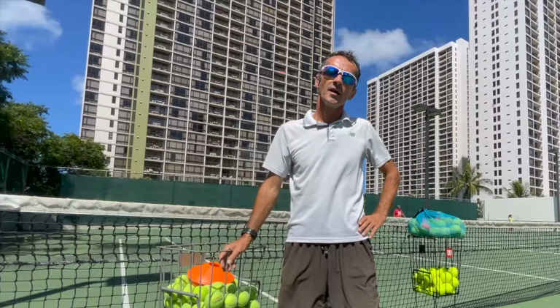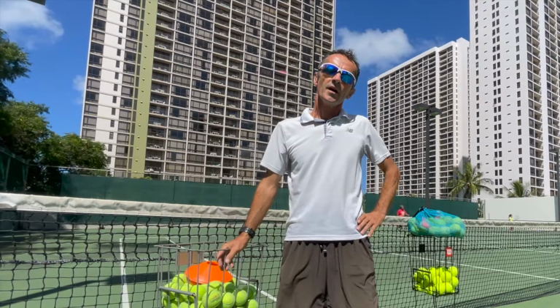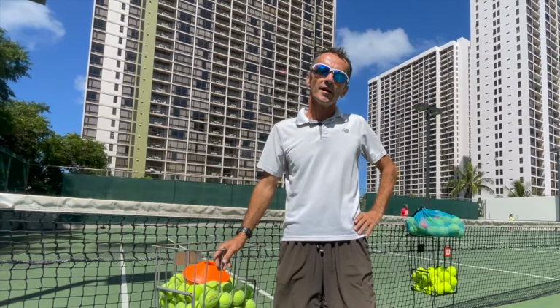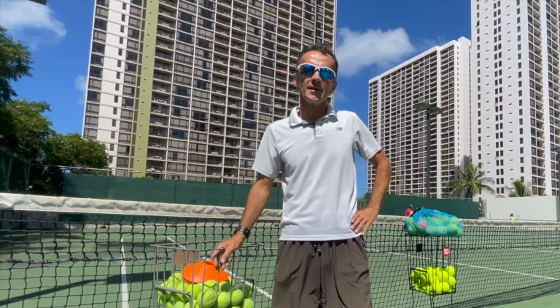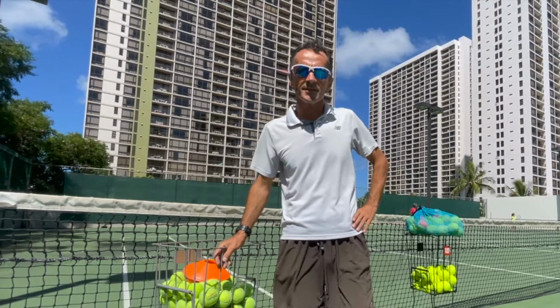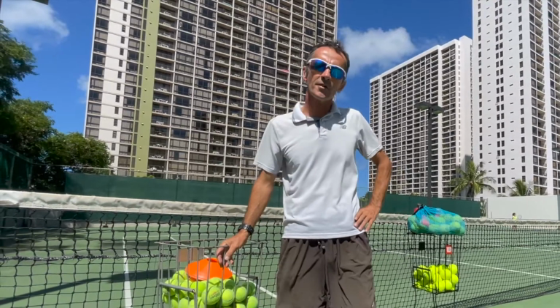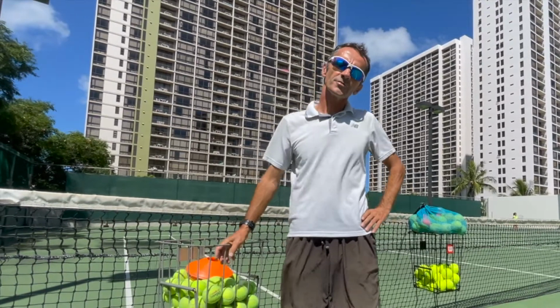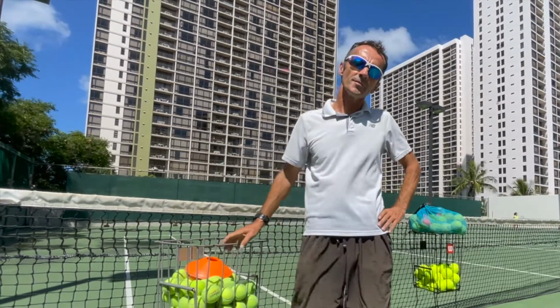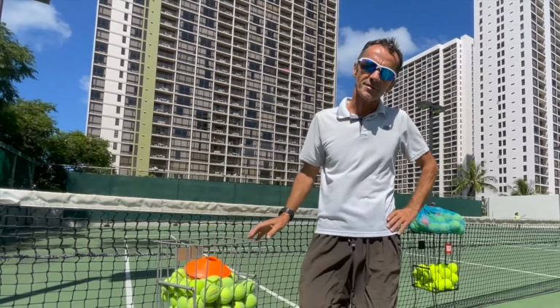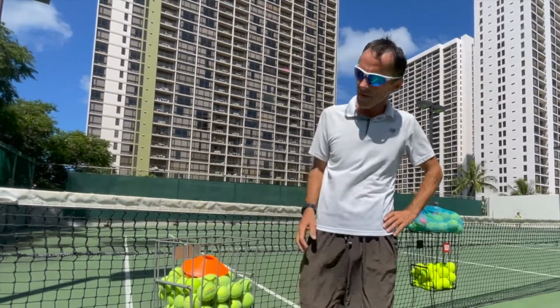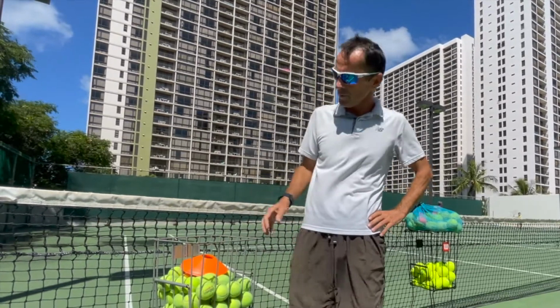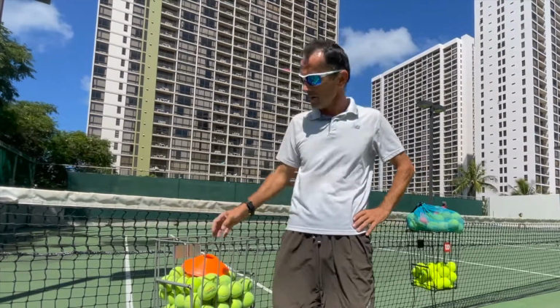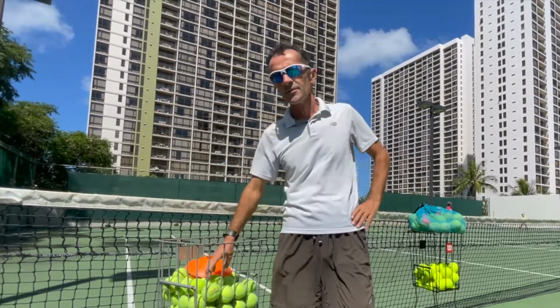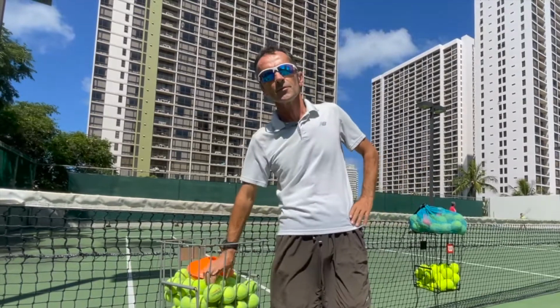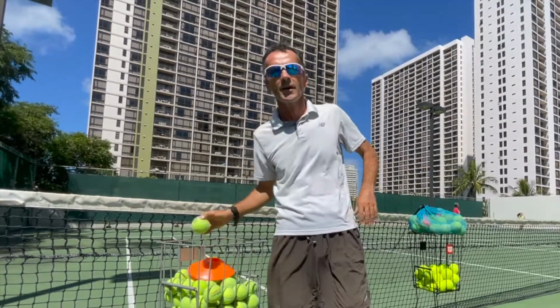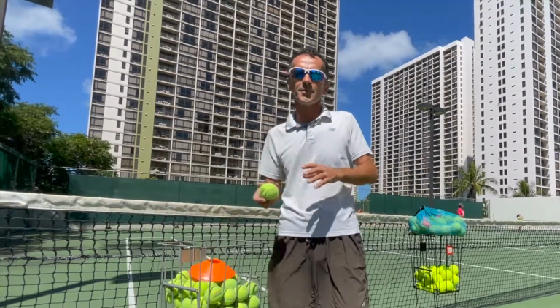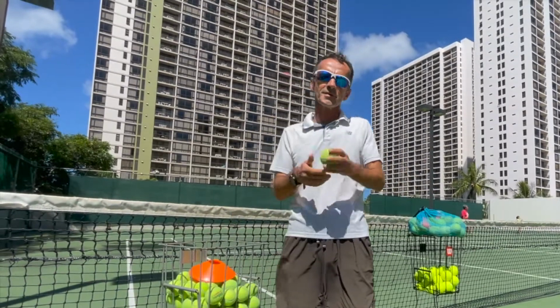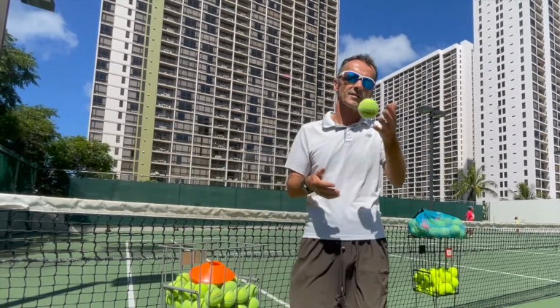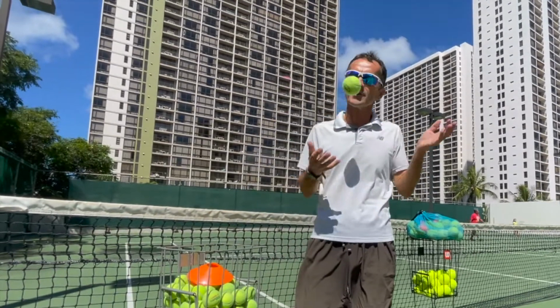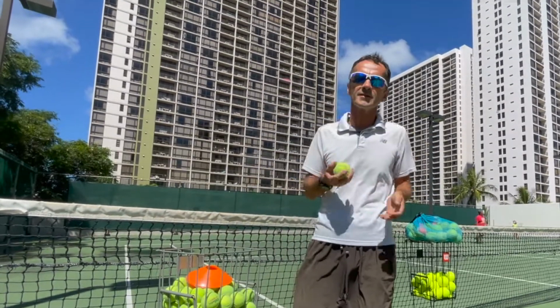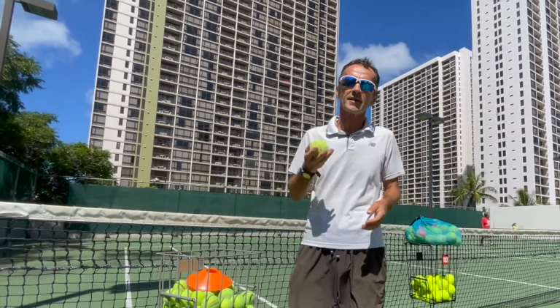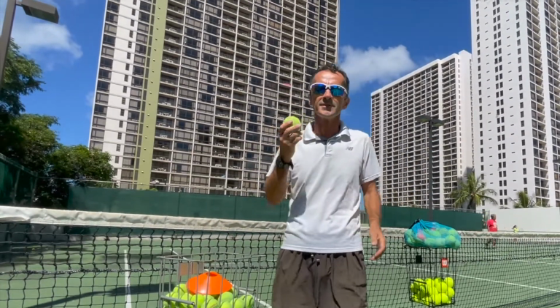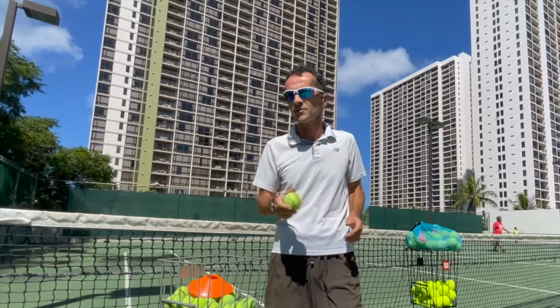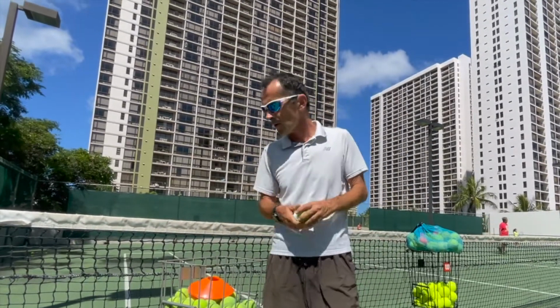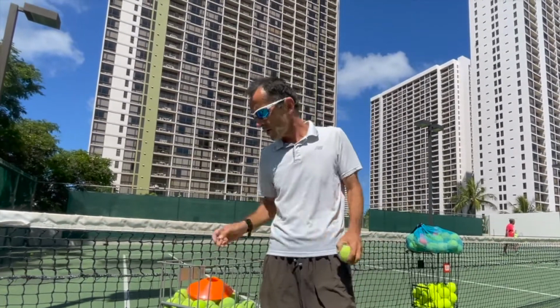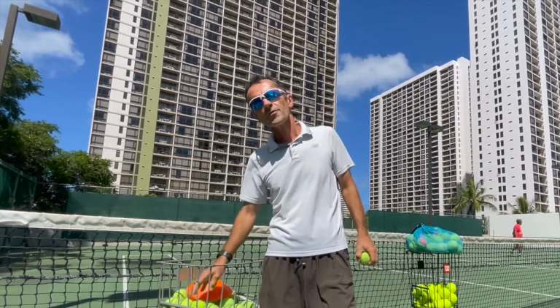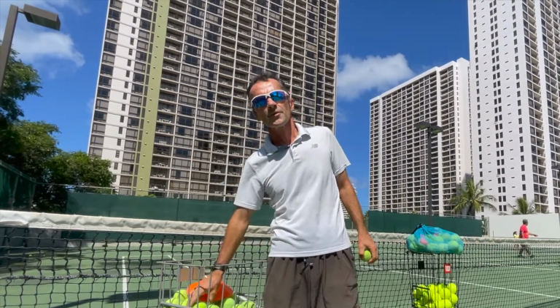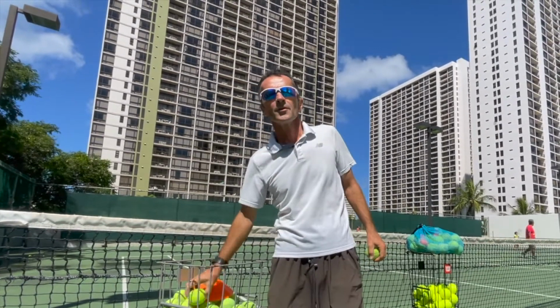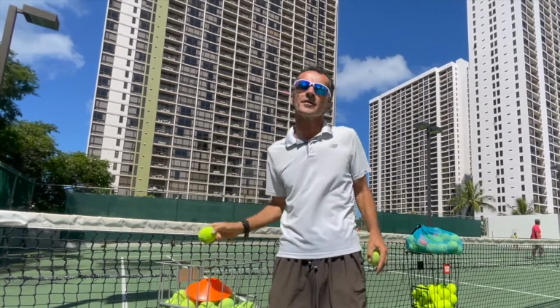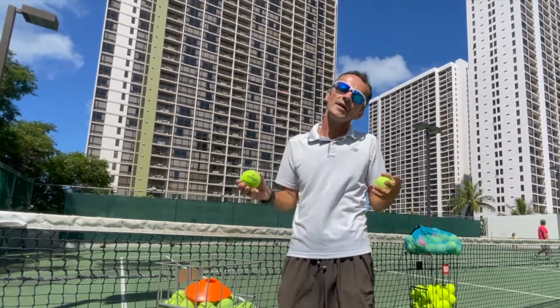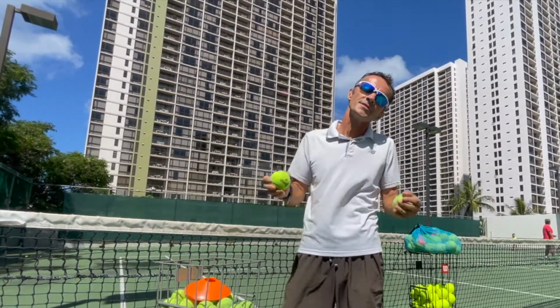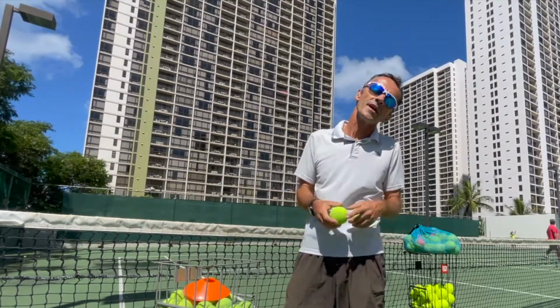Hi, I am tennis coach Wilmos and I would like to help you select the right size tennis ball for your age and height.